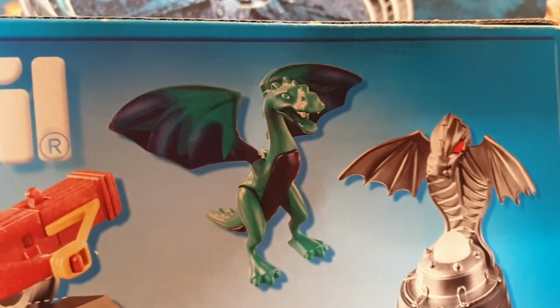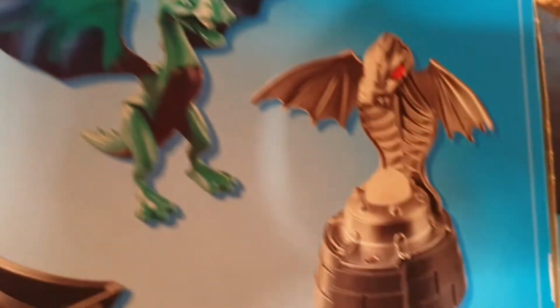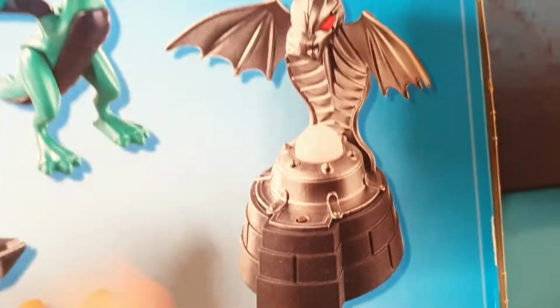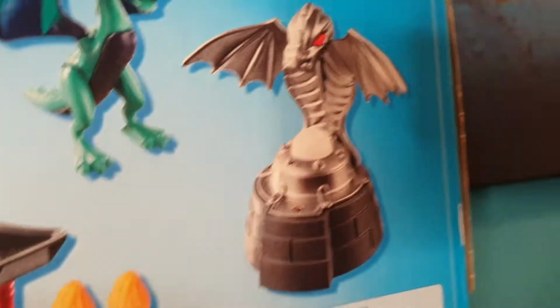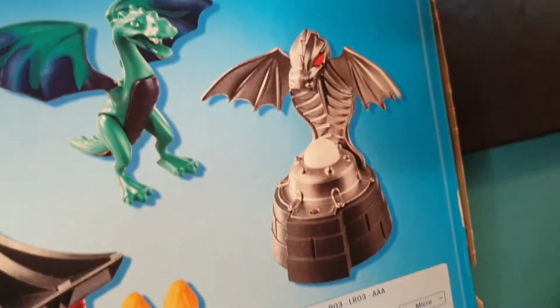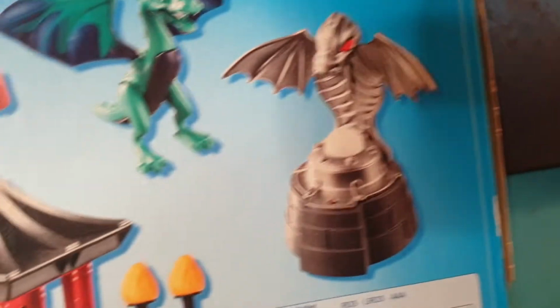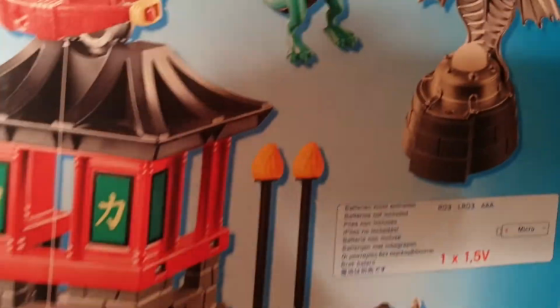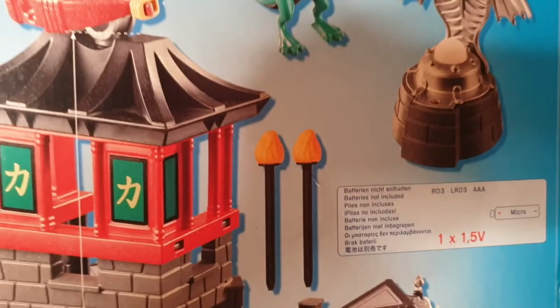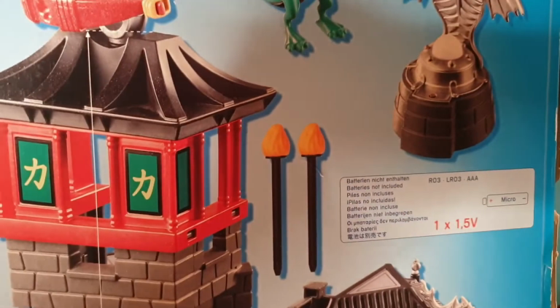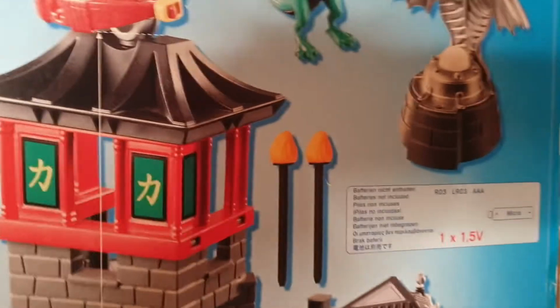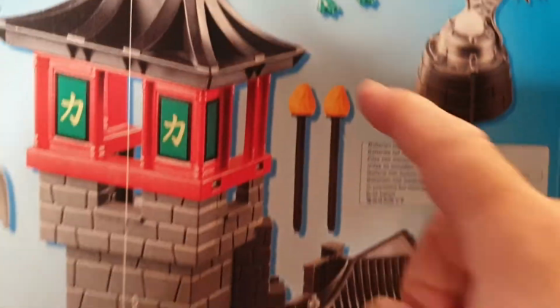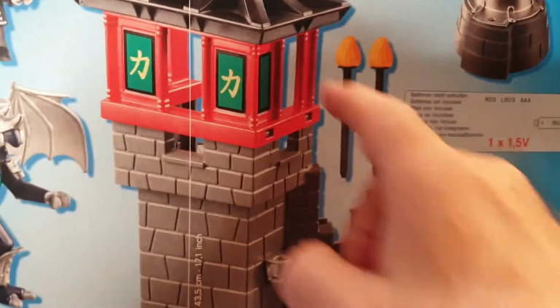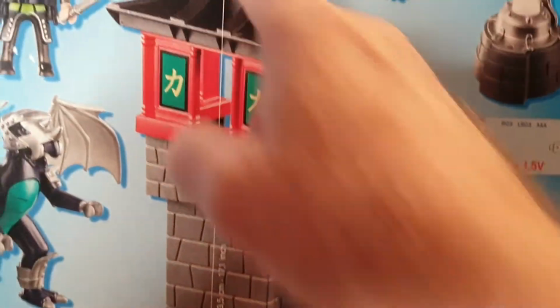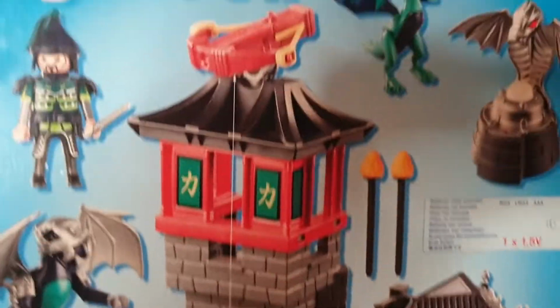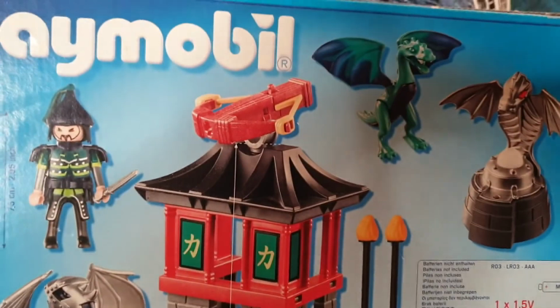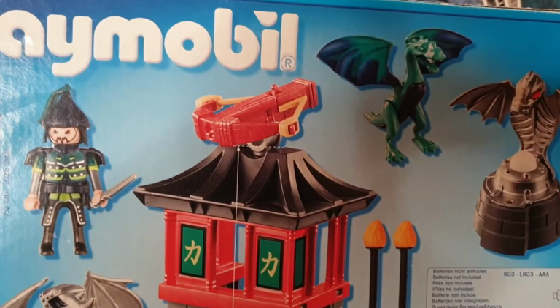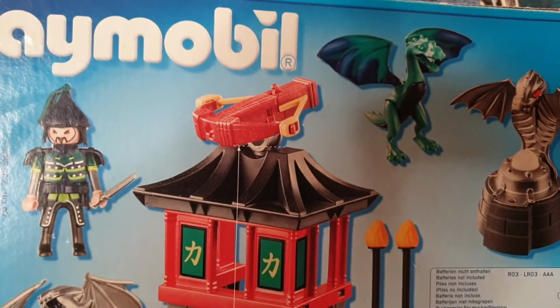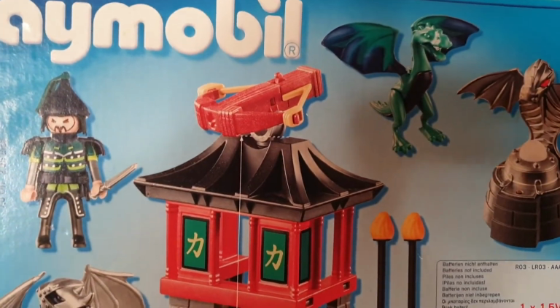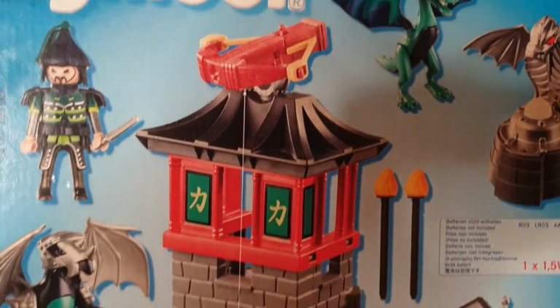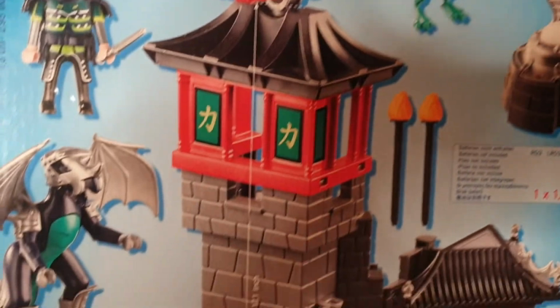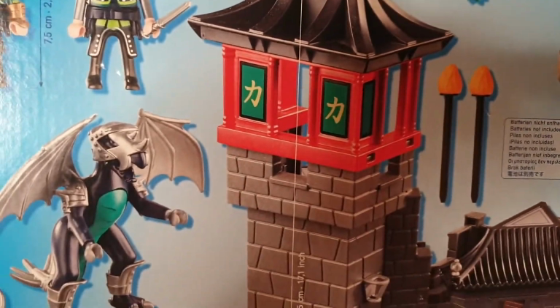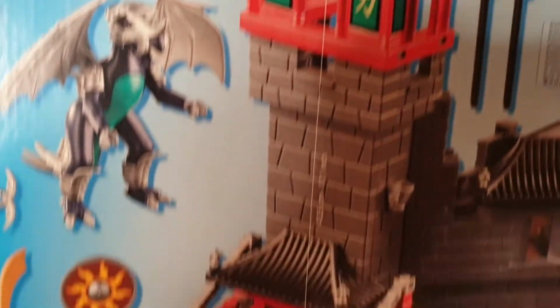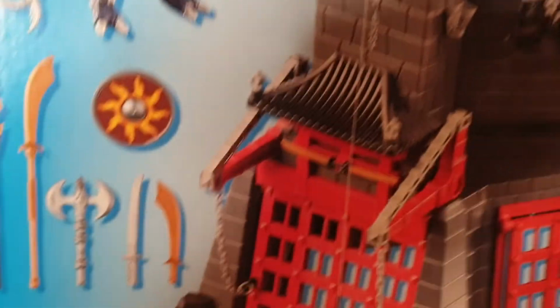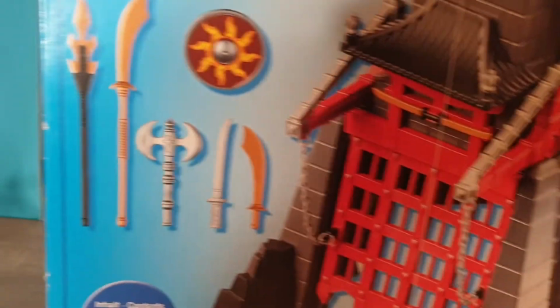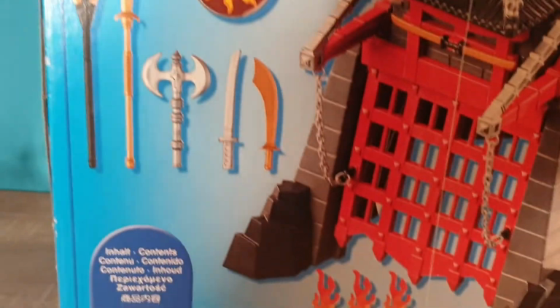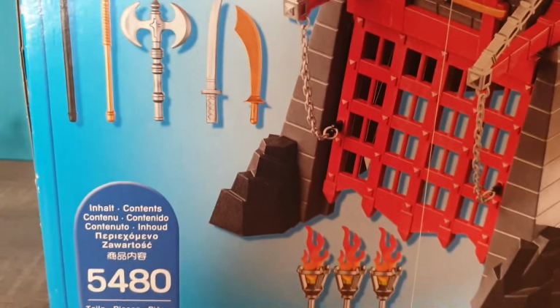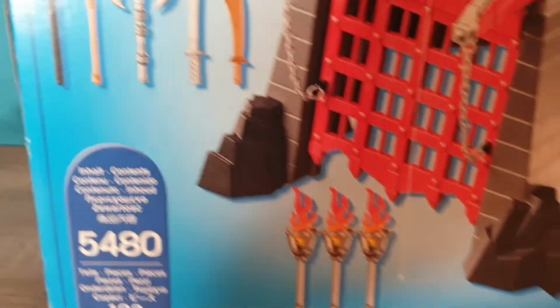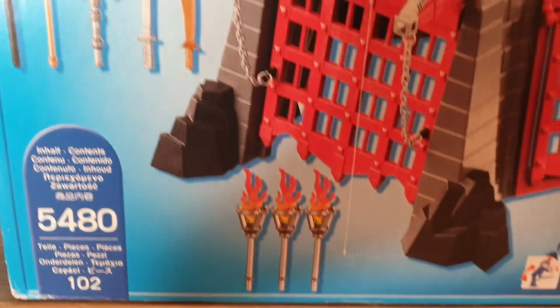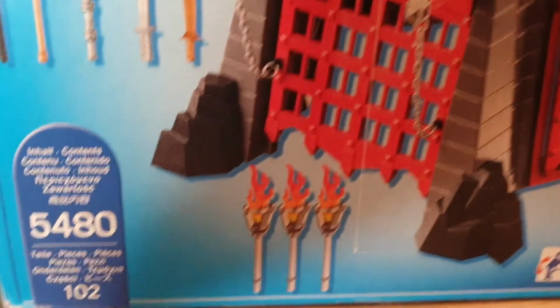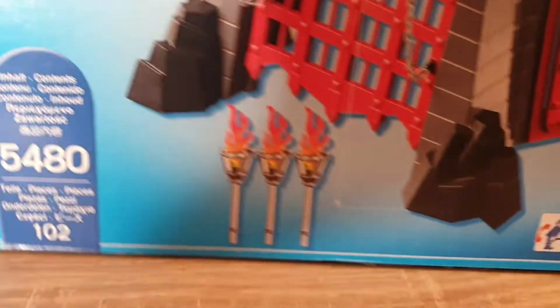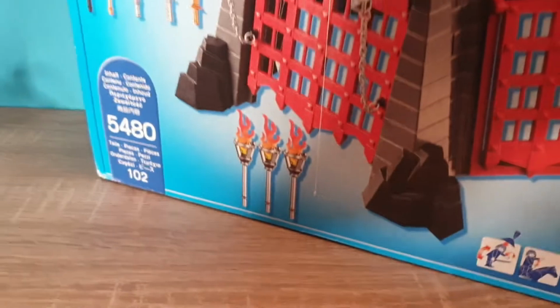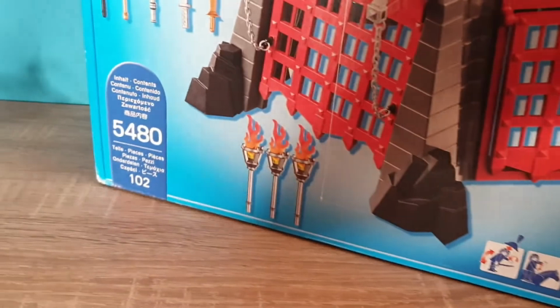There's a little dragon that lights up when you press it, which is kind of cool. You've got the shooting mechanism on the top here. And you get all these other weapons, and the castle itself is pretty cool.